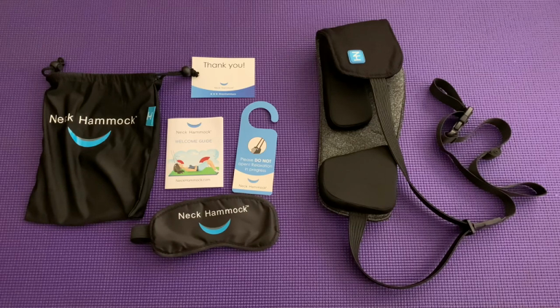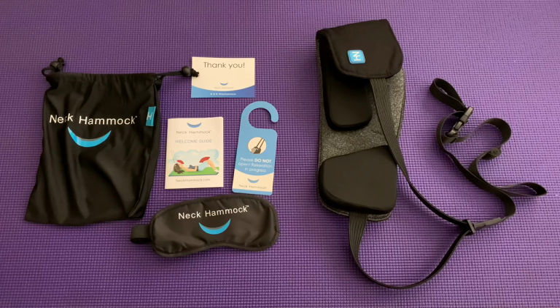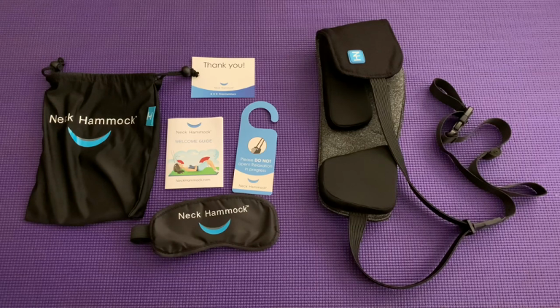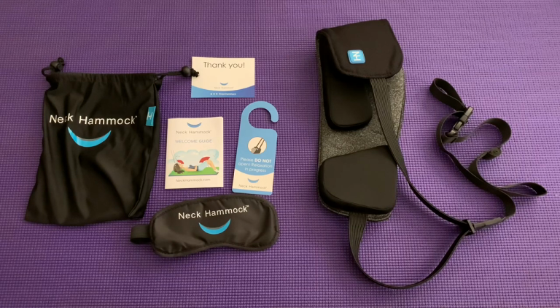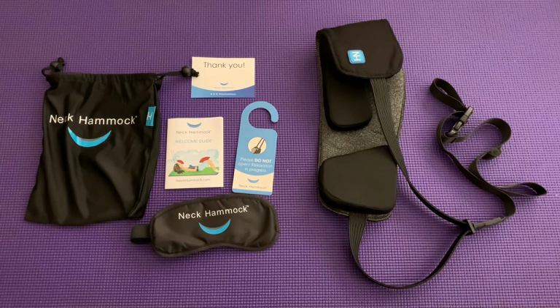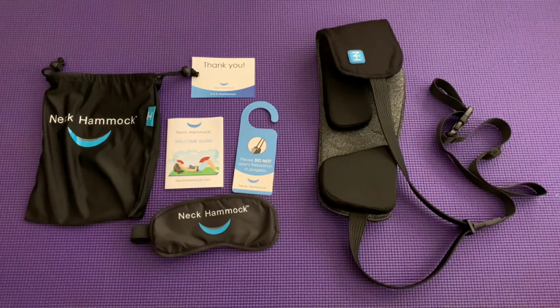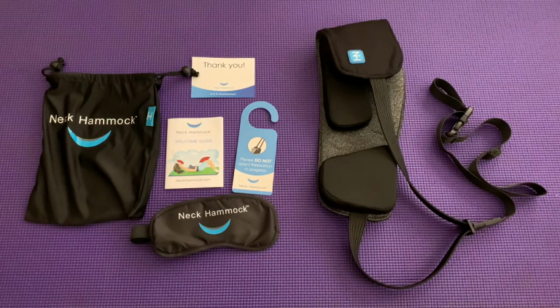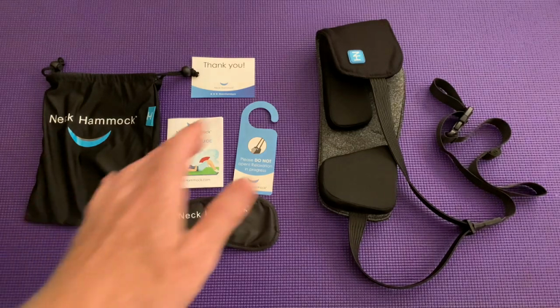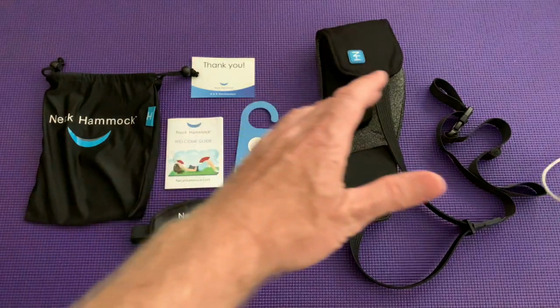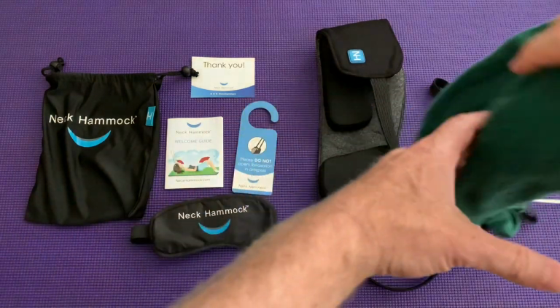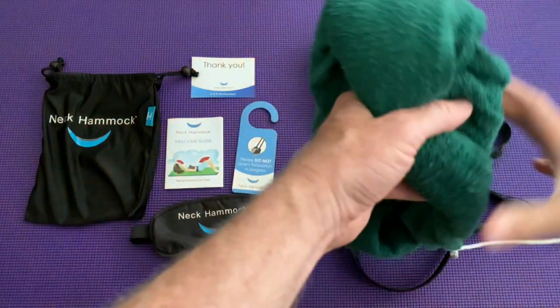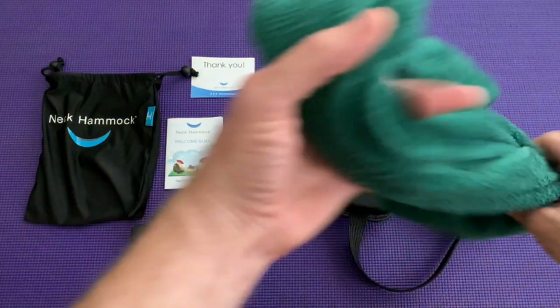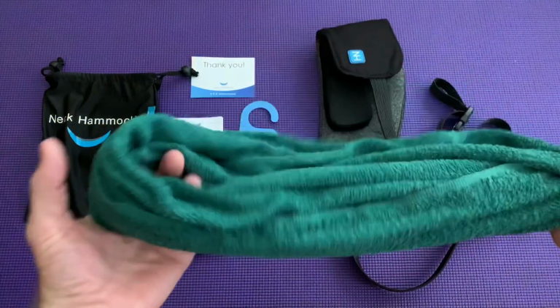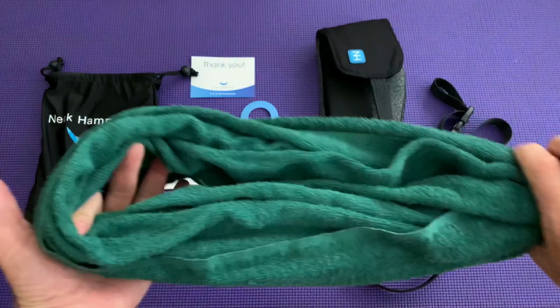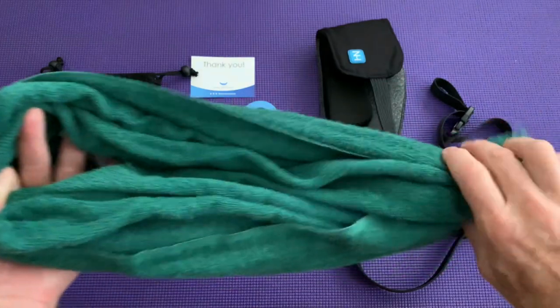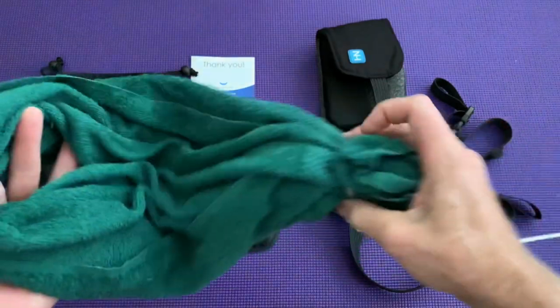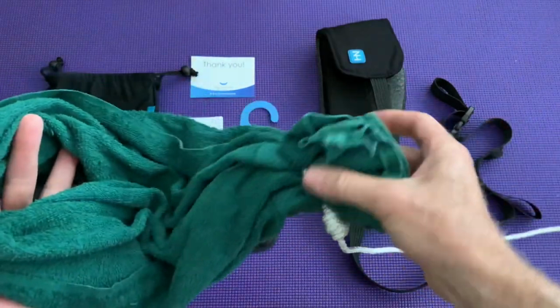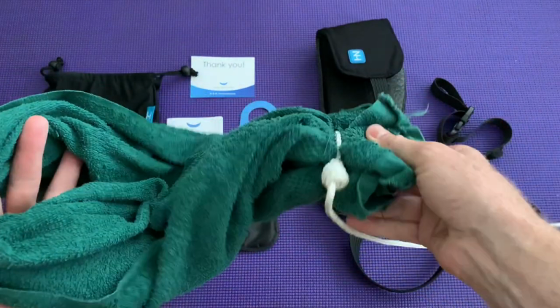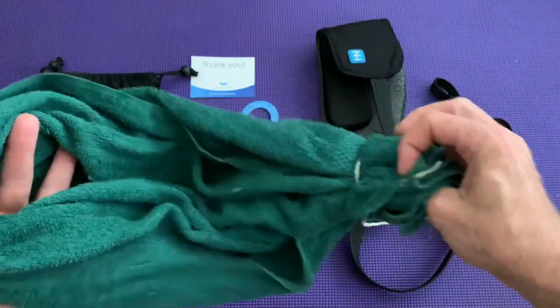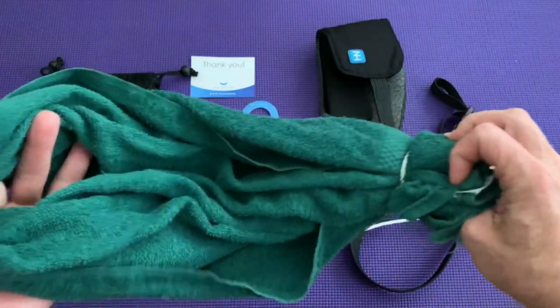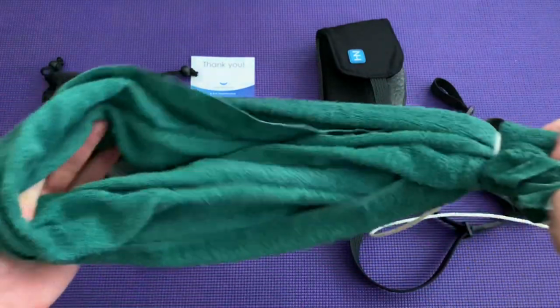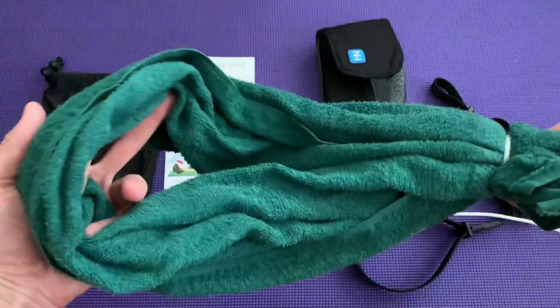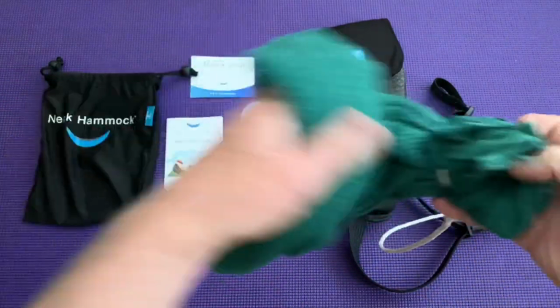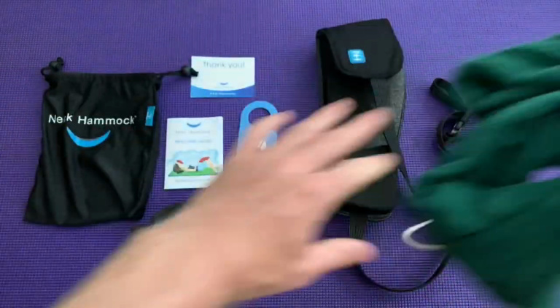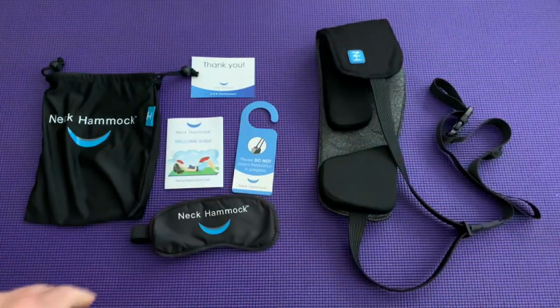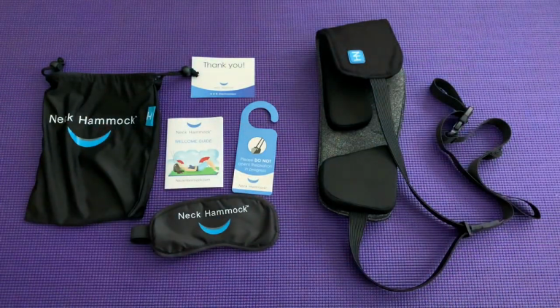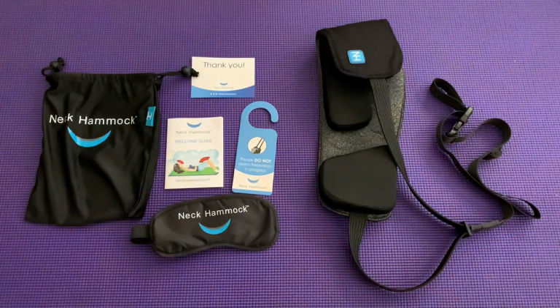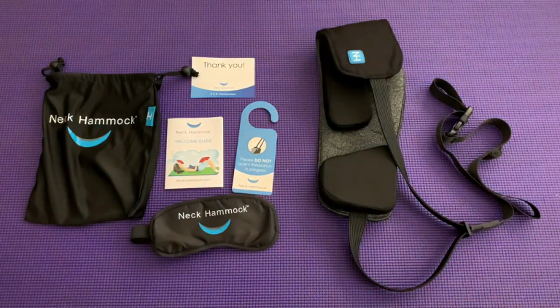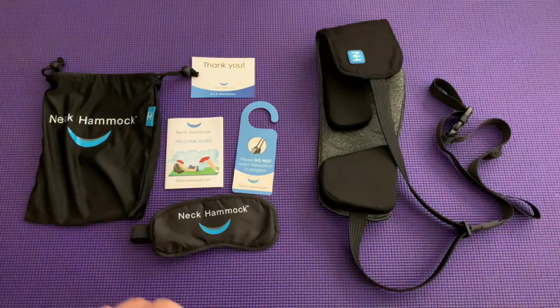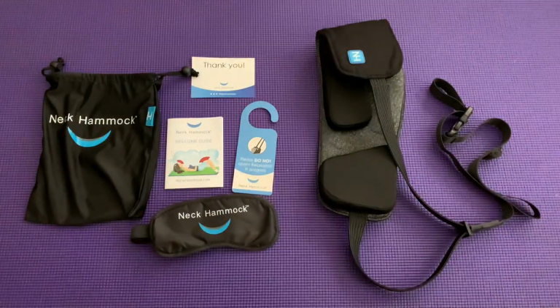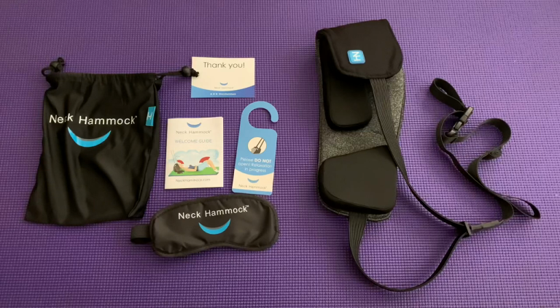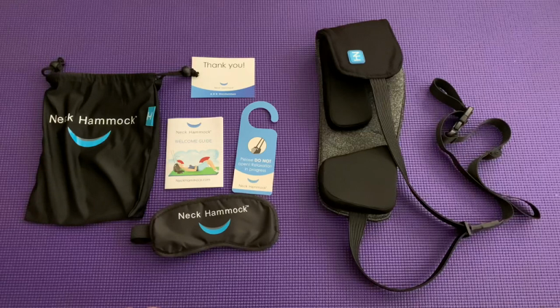The towel kind of smashes your ears. Honestly, if you're thinking about buying the neck hammock, you might take a towel and a rope, tie it up like that, try it out, and see if you like the results.